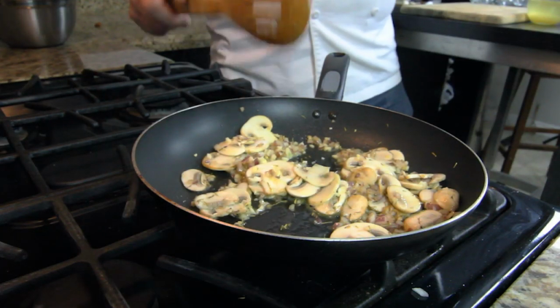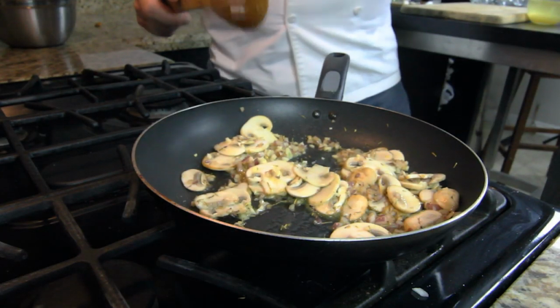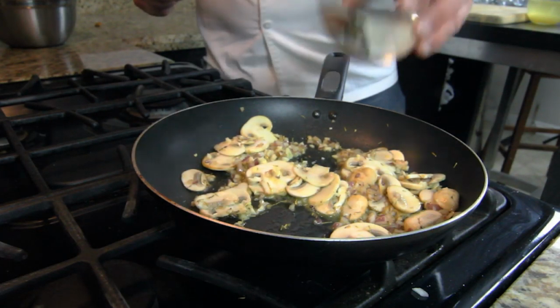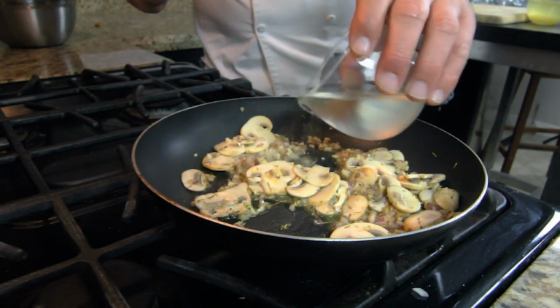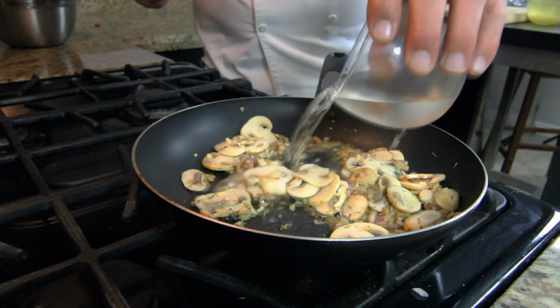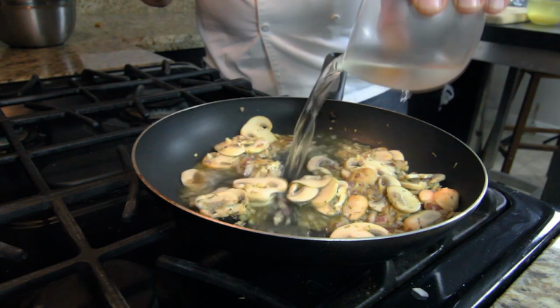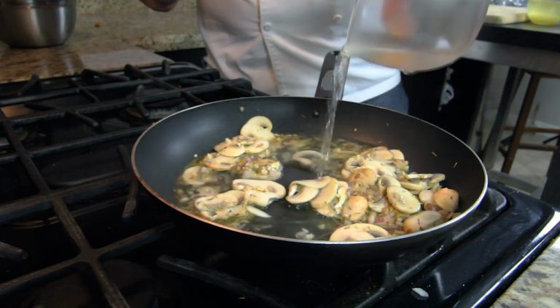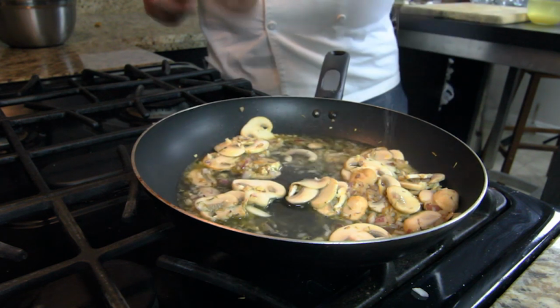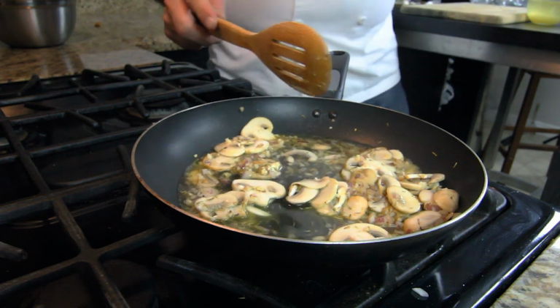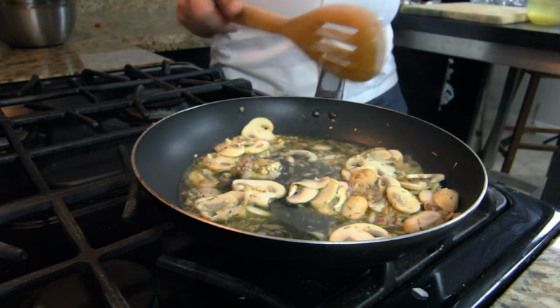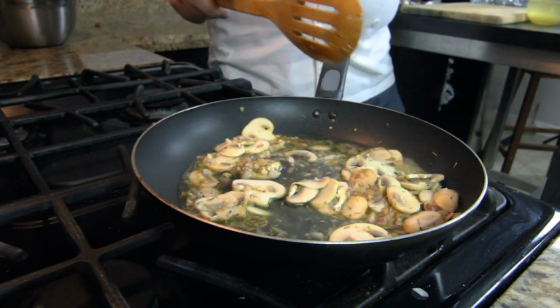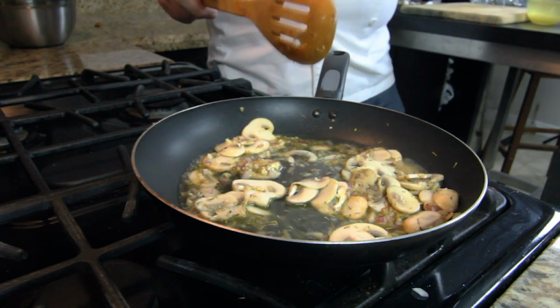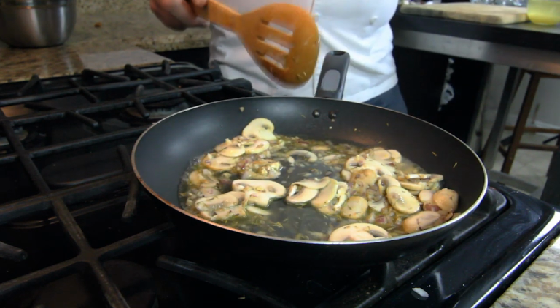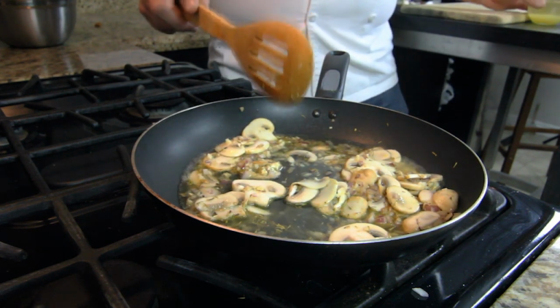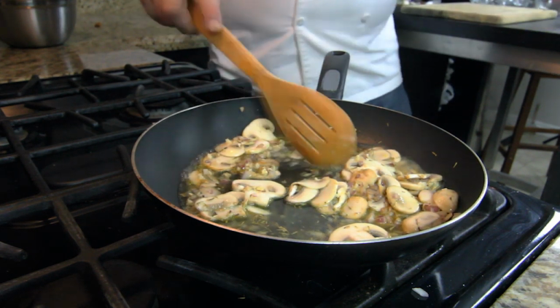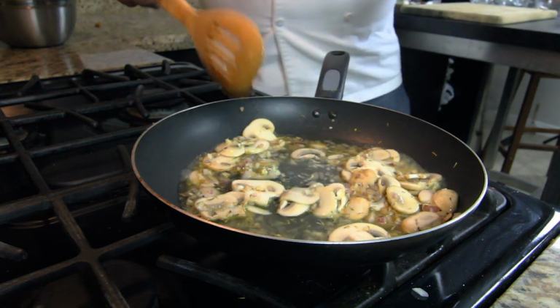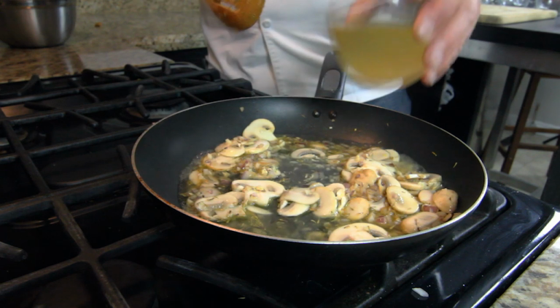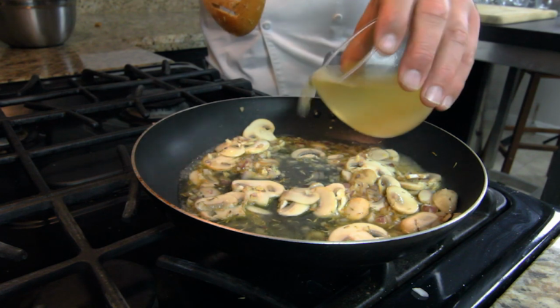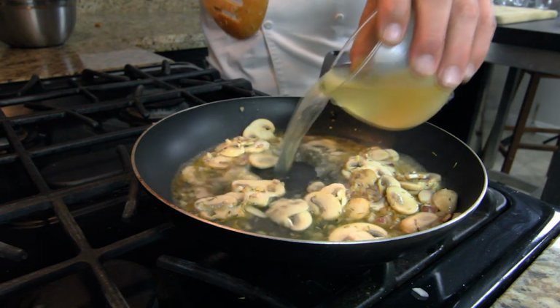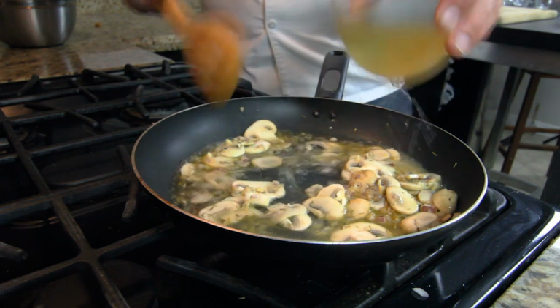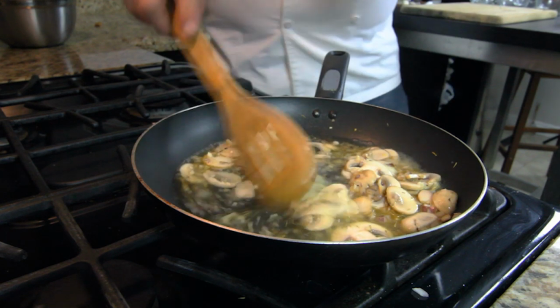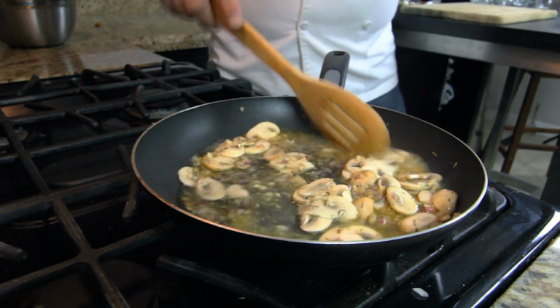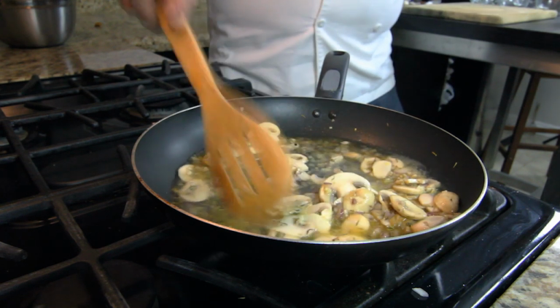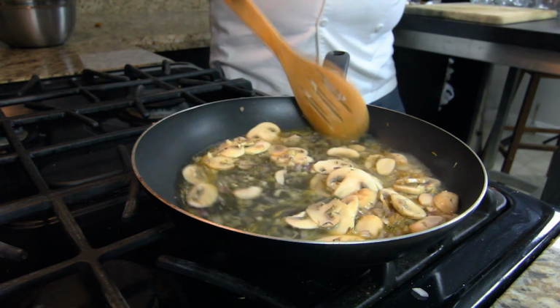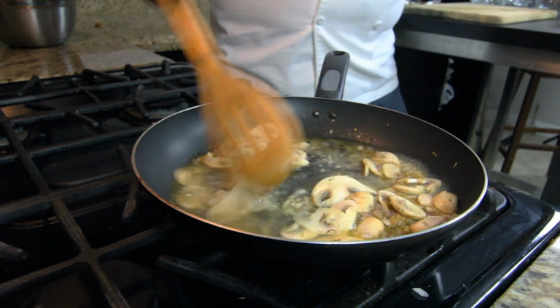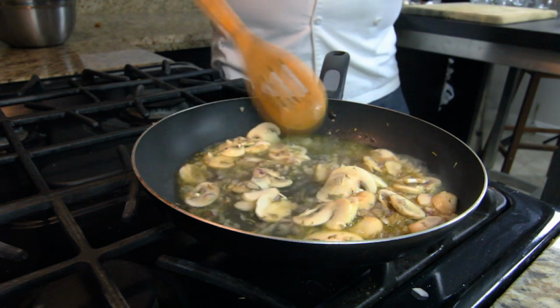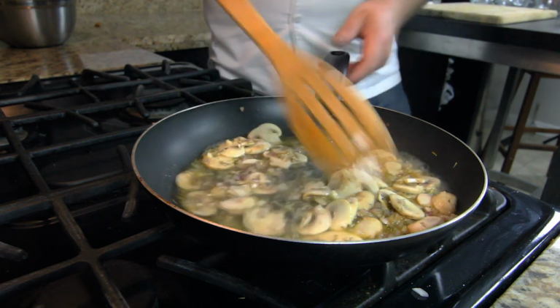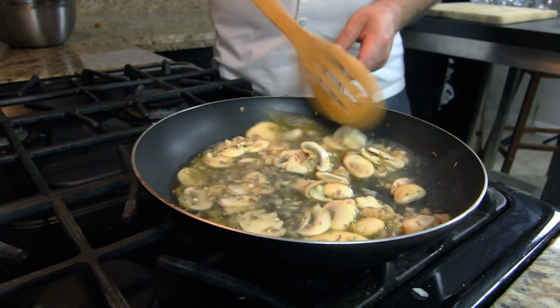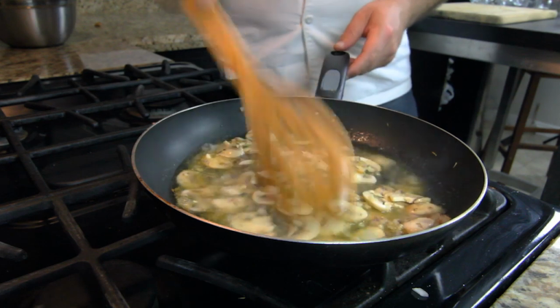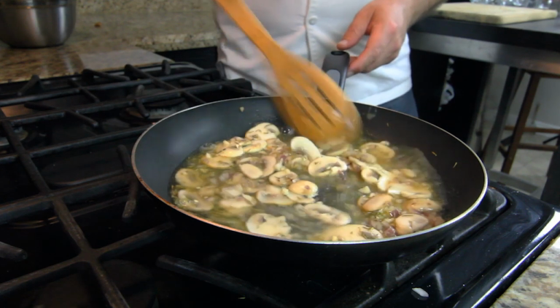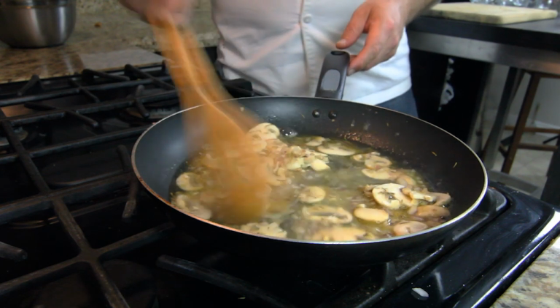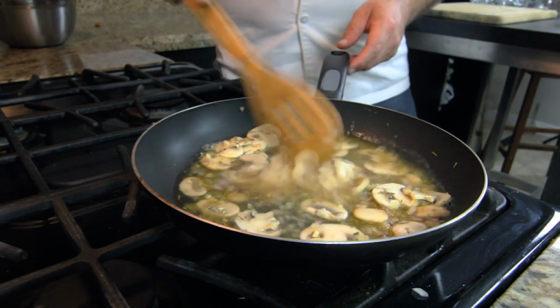We can add now white wine and a little bit of chicken stock and let this all reduce down for a couple of minutes.